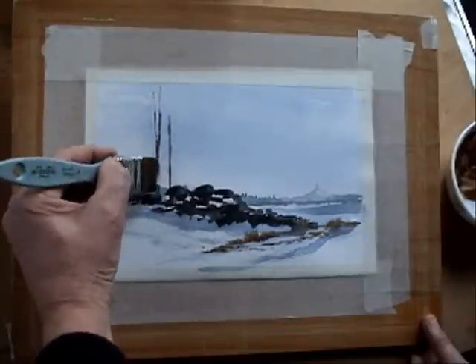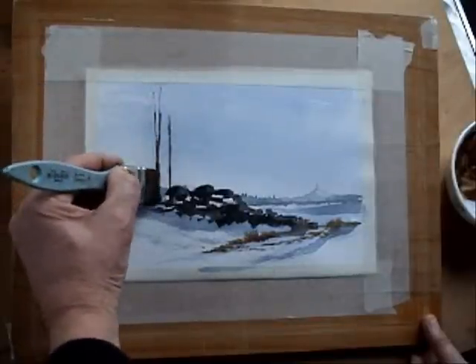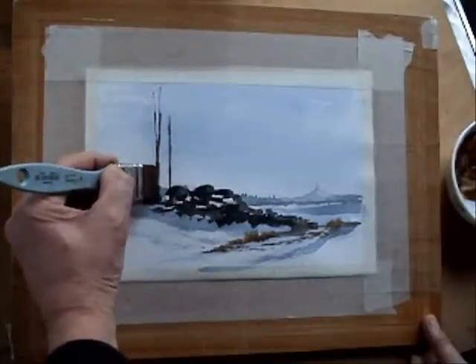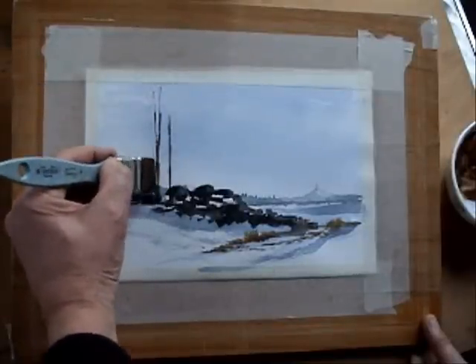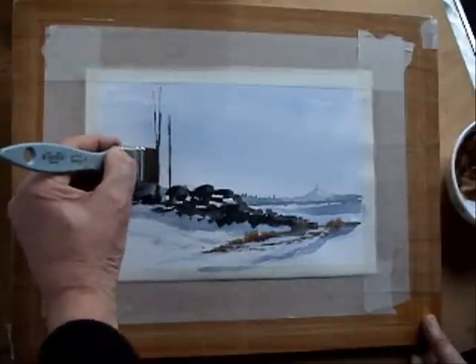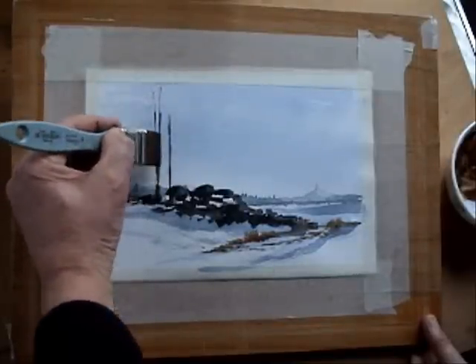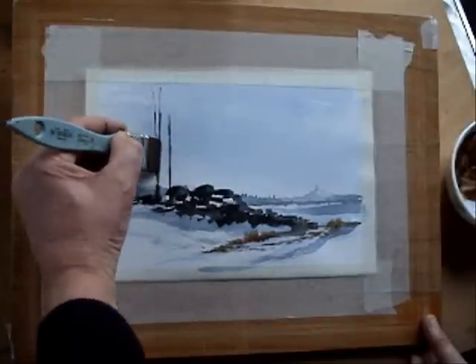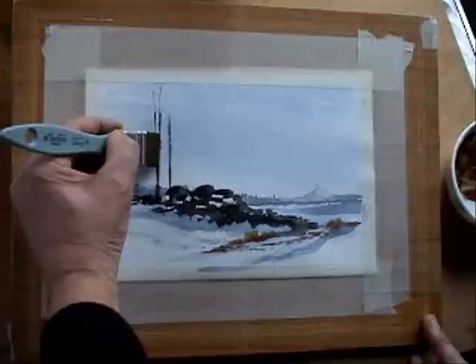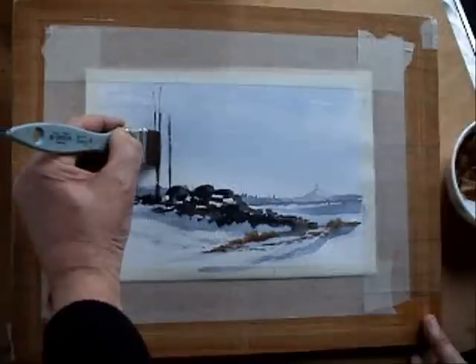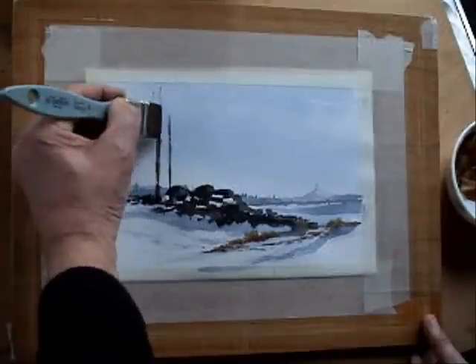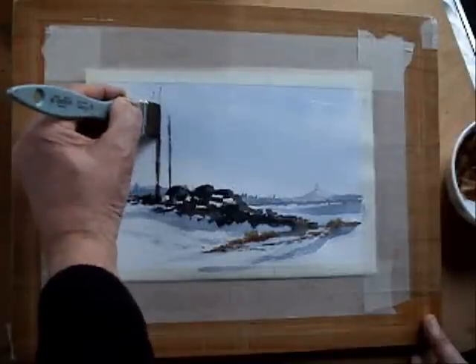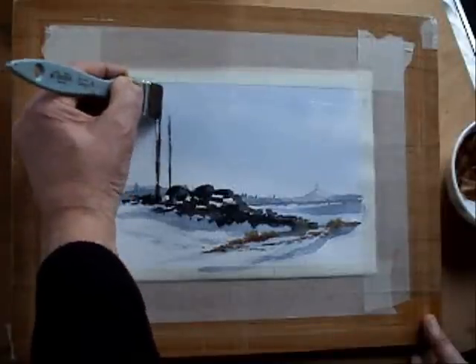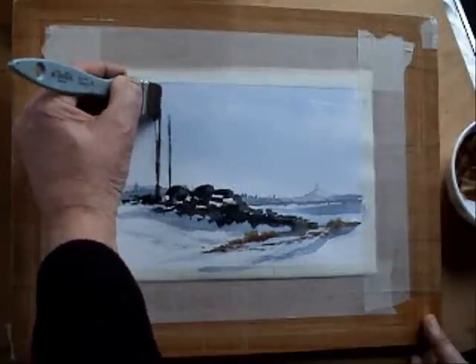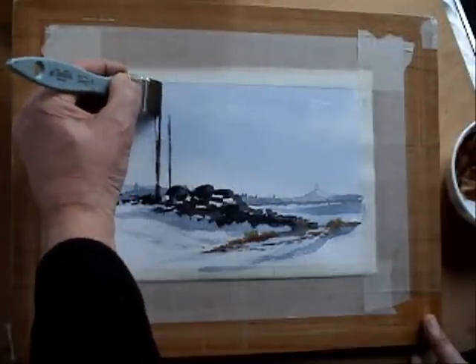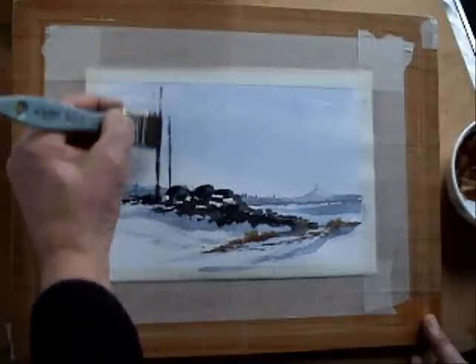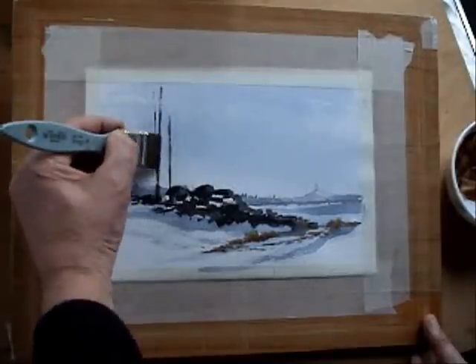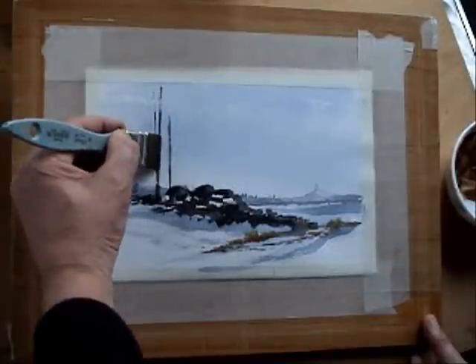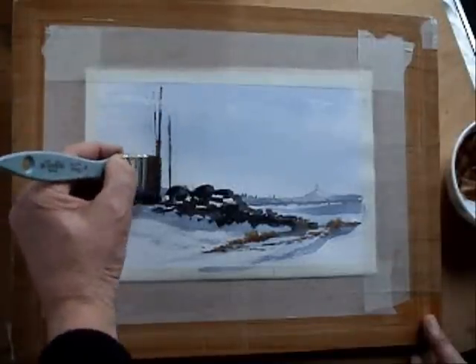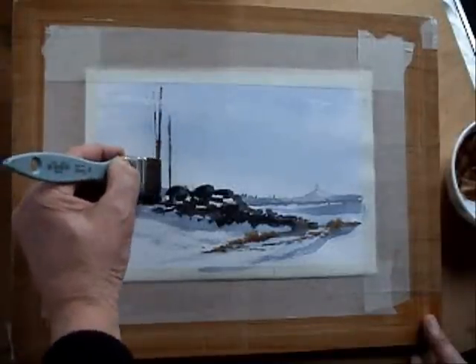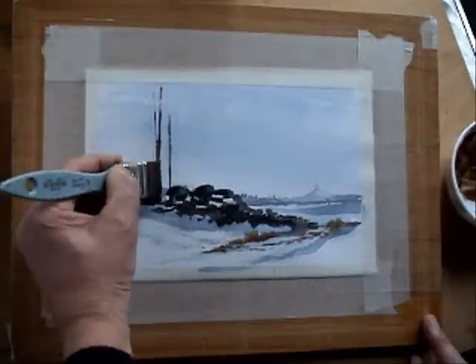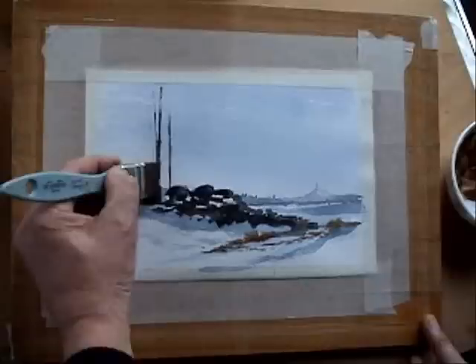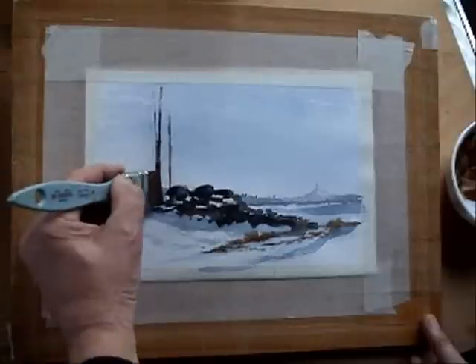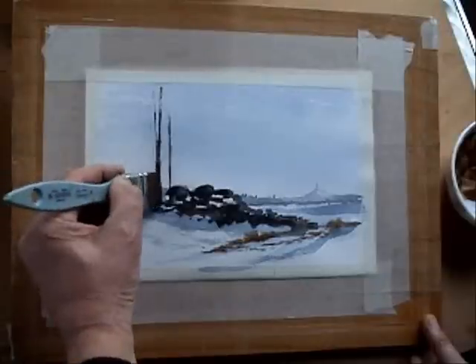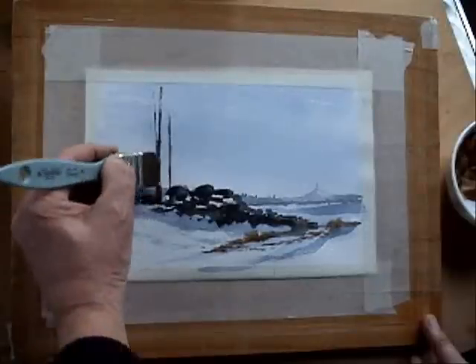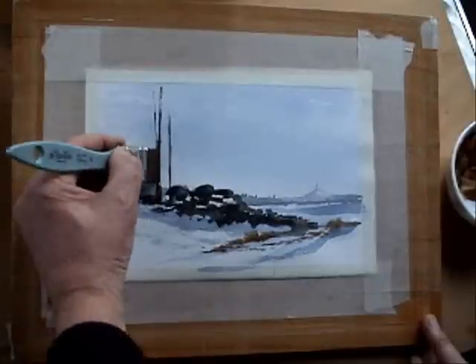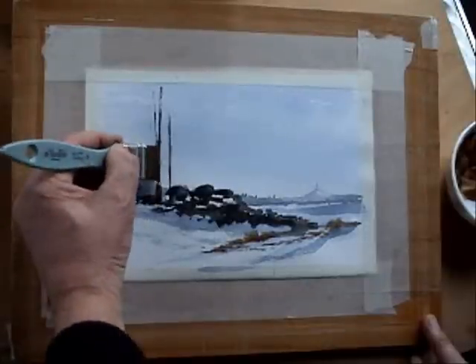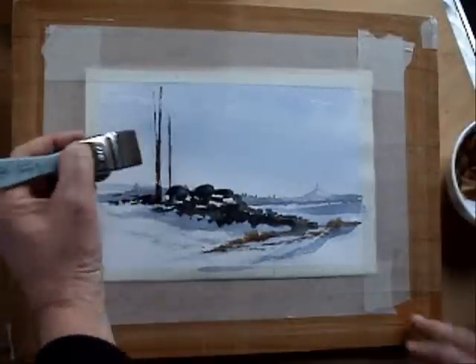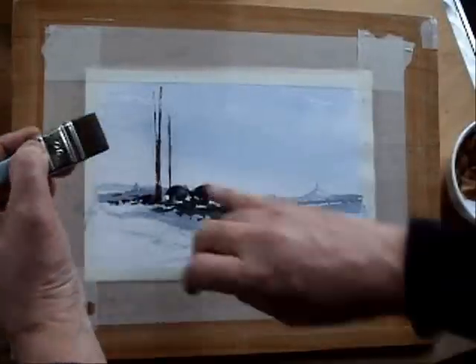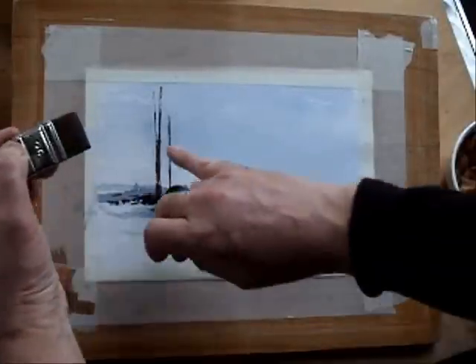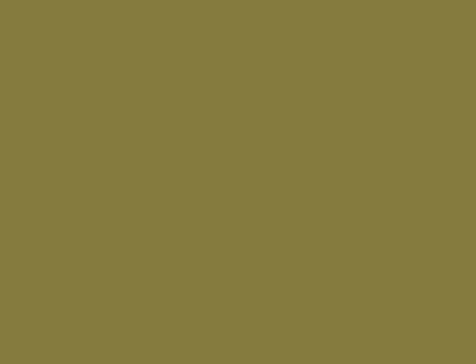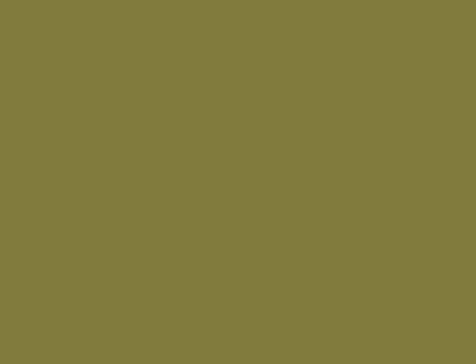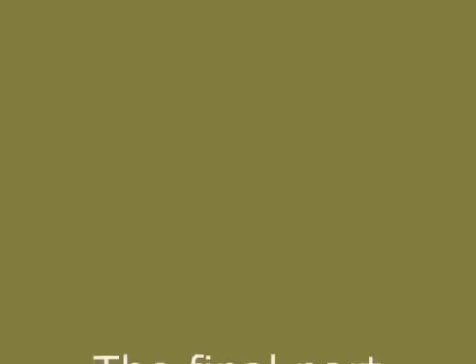Just carefully — trees always grow narrower as they get higher up, so you've got to make sure that if you overdo it like I did here with the boughs, you correct it.